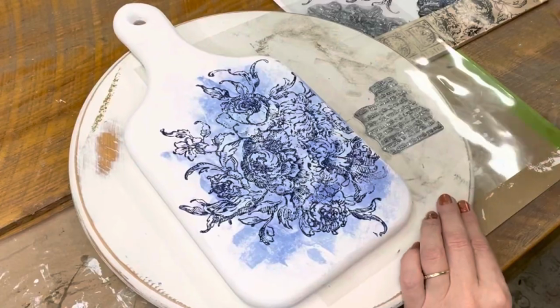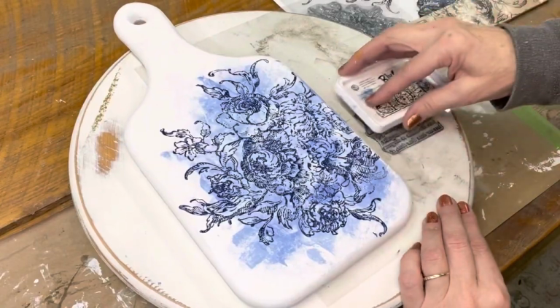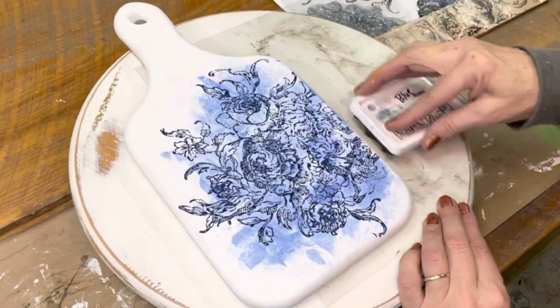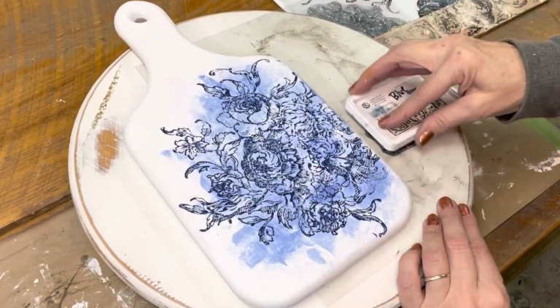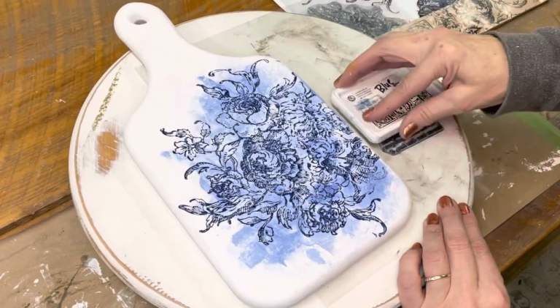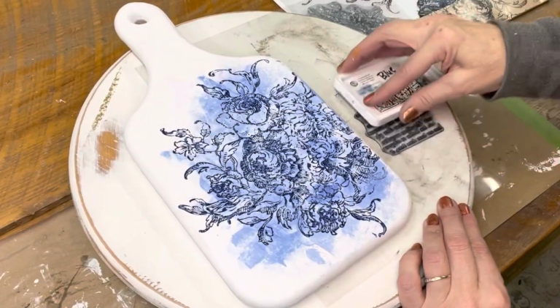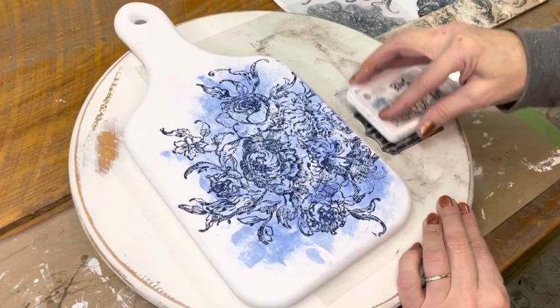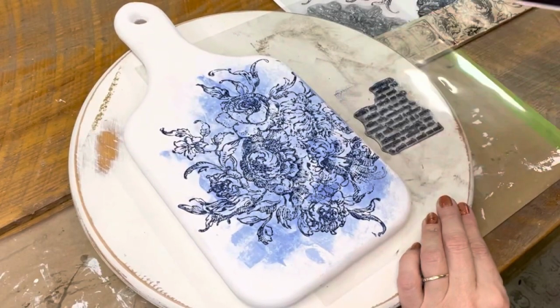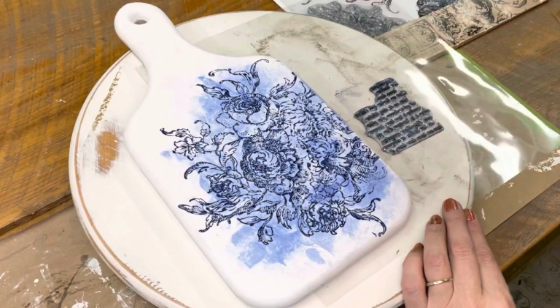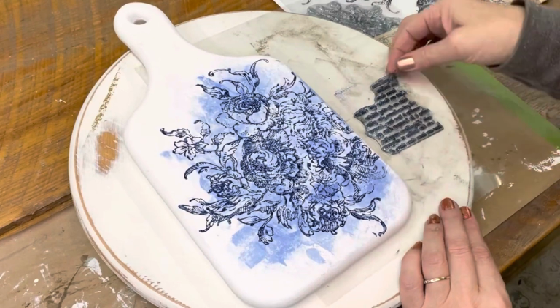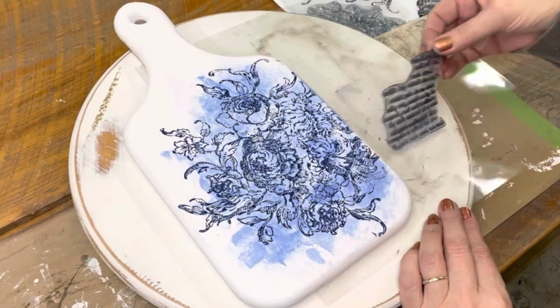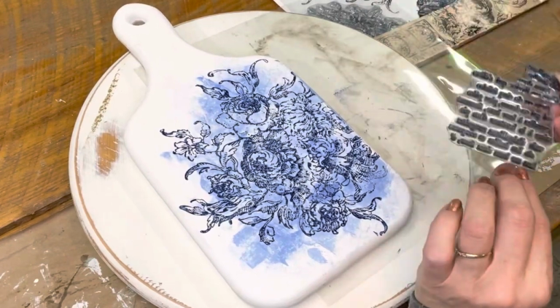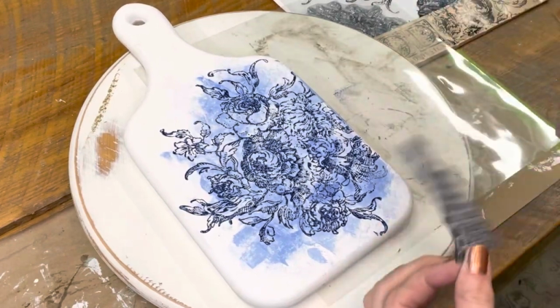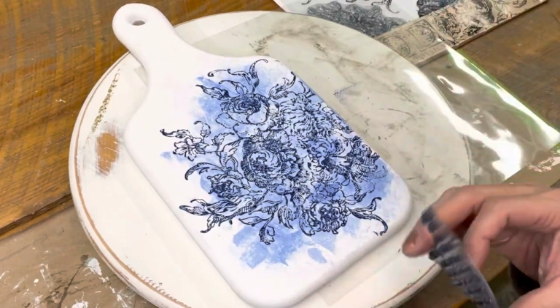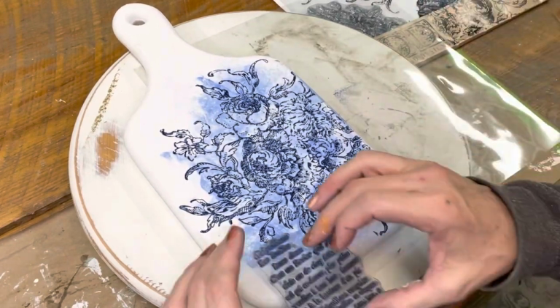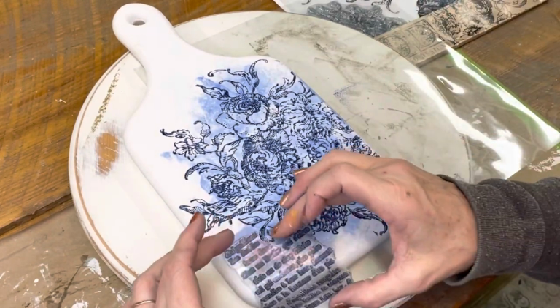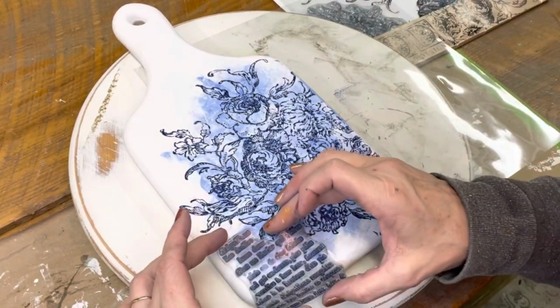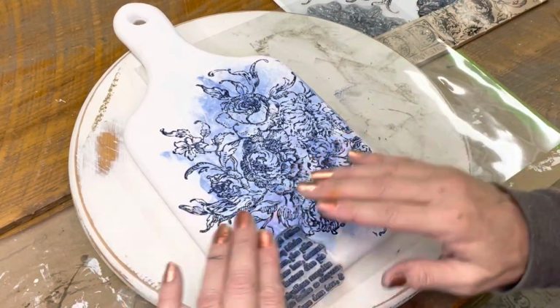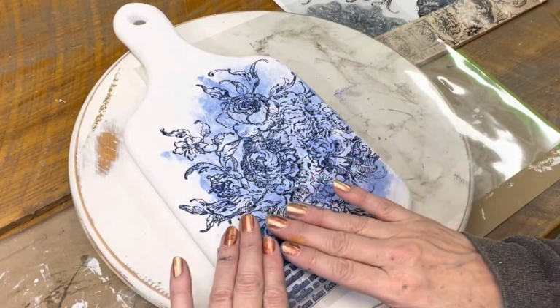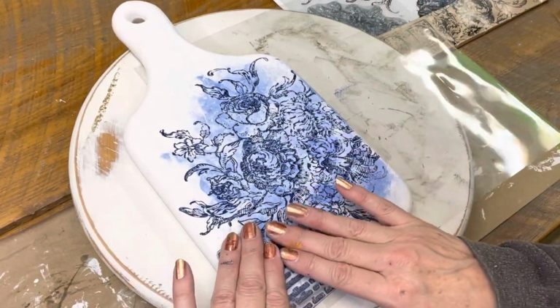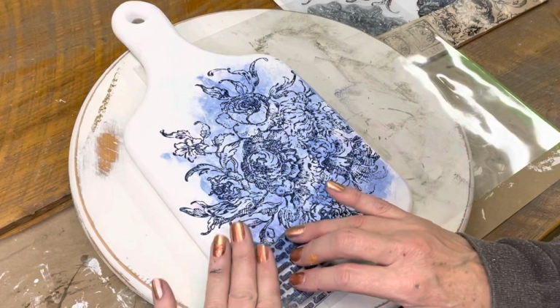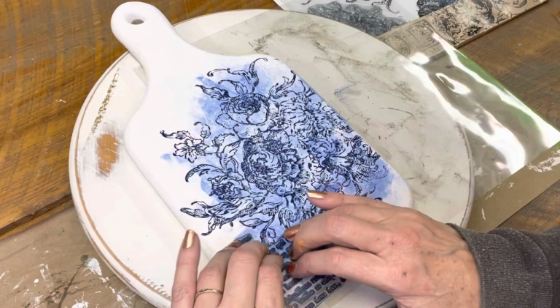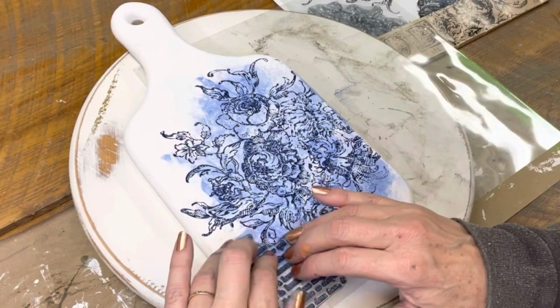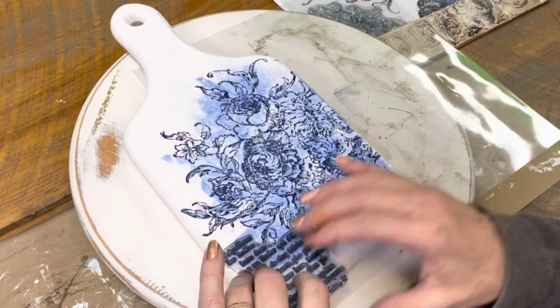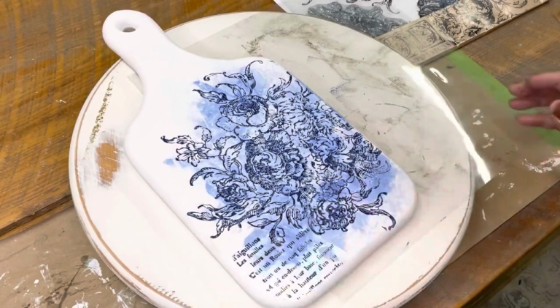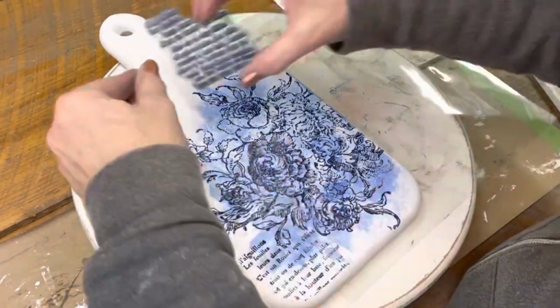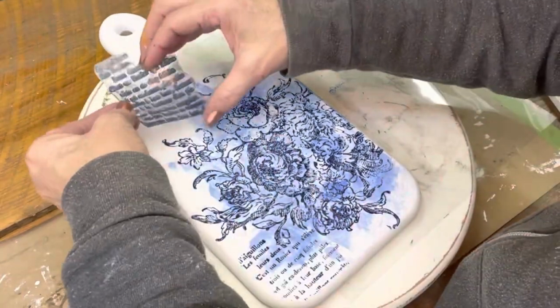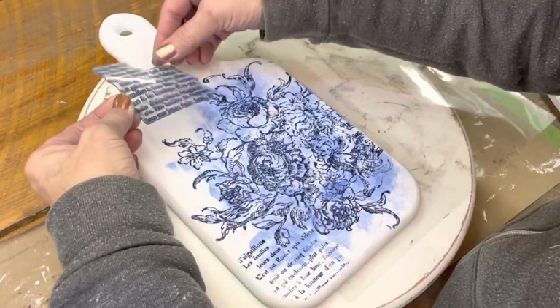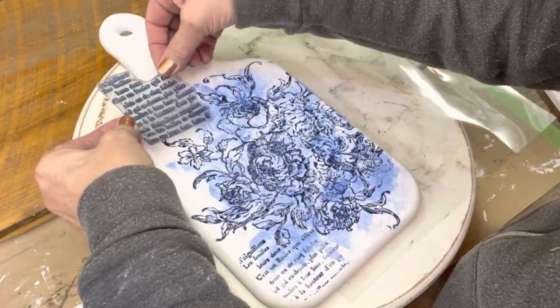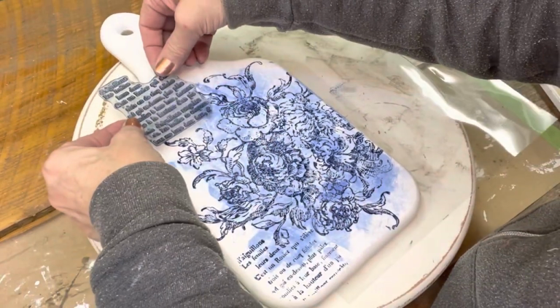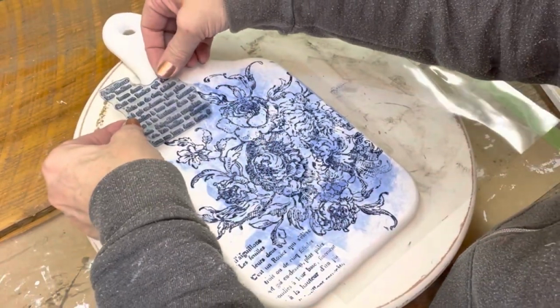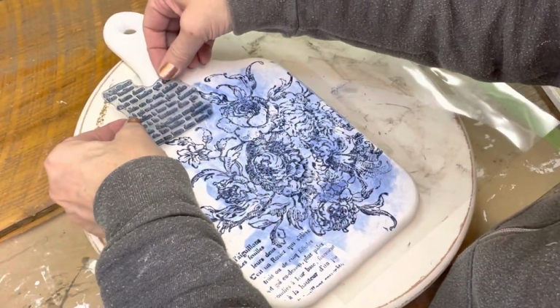There are other pieces in that Rose Toil stamp set that go really well on there. Just place them wherever you think you might want some extra. You can leave it as is or you can just keep stamping away.